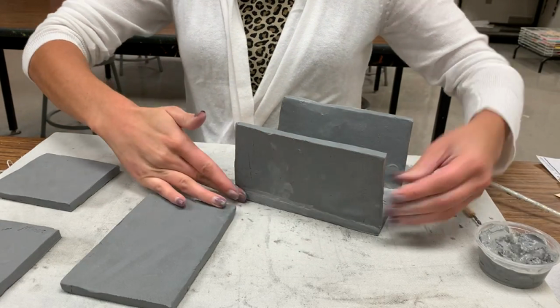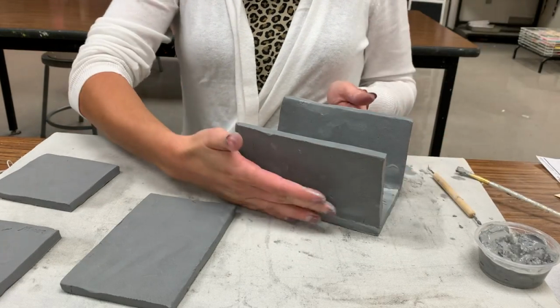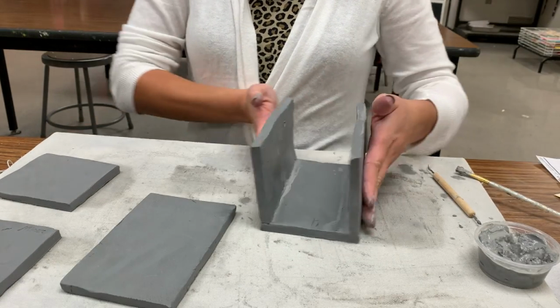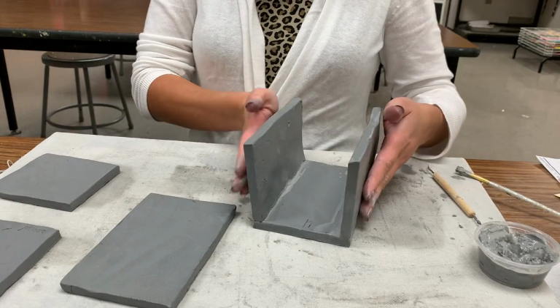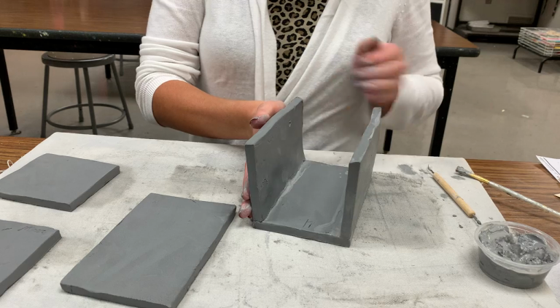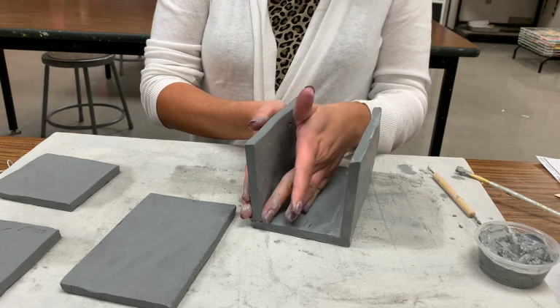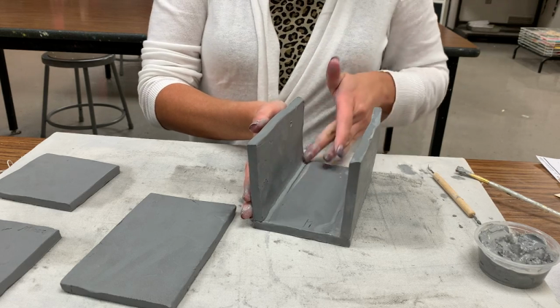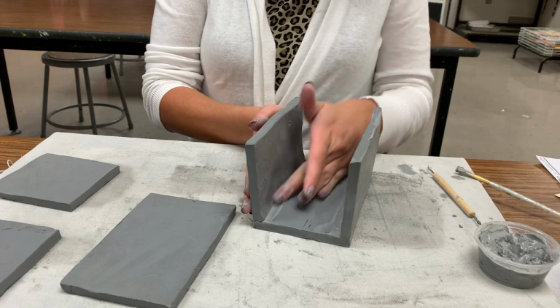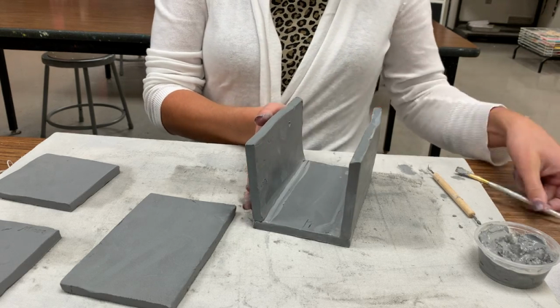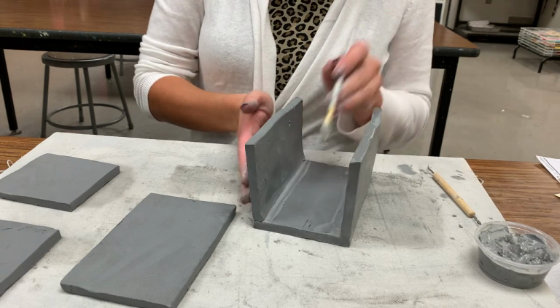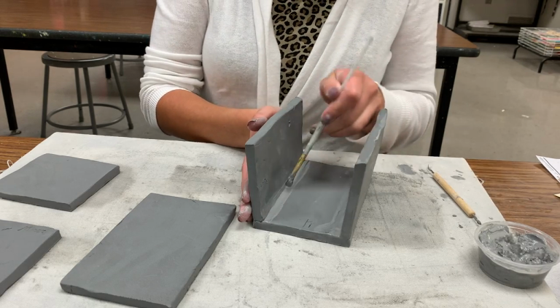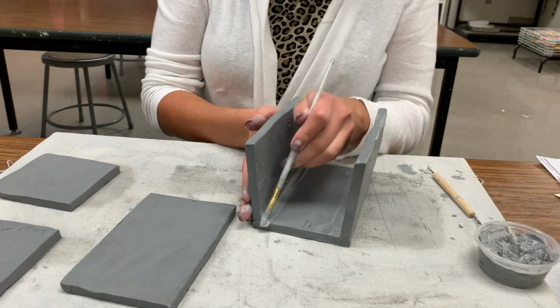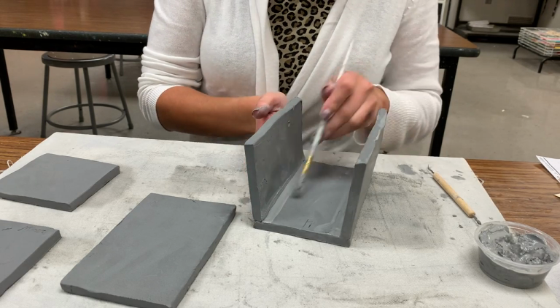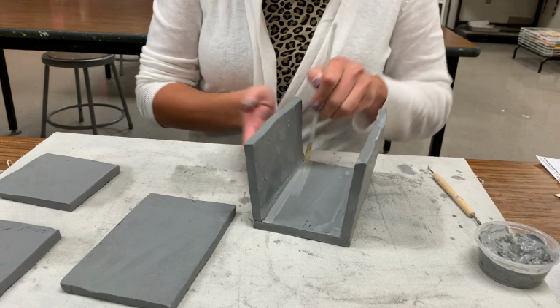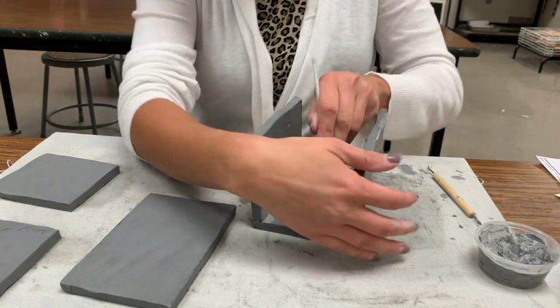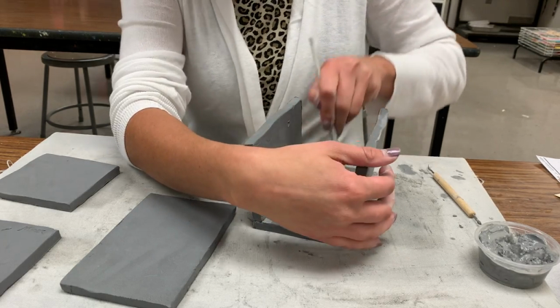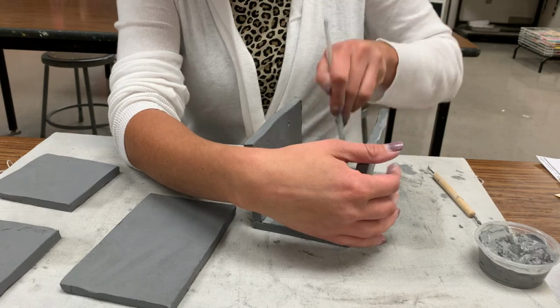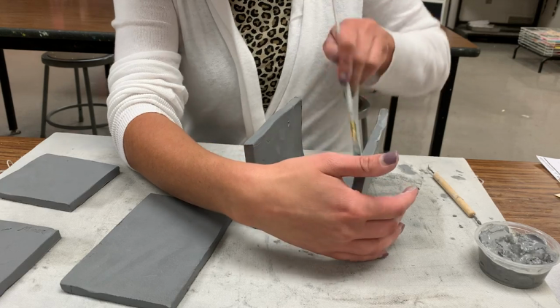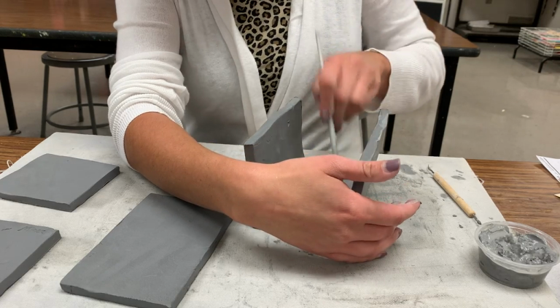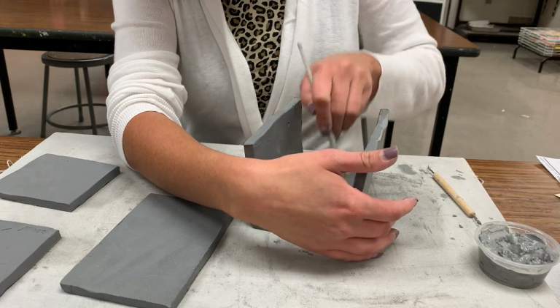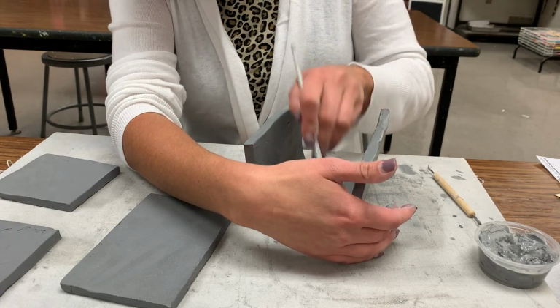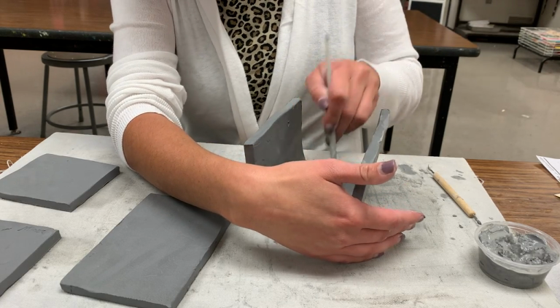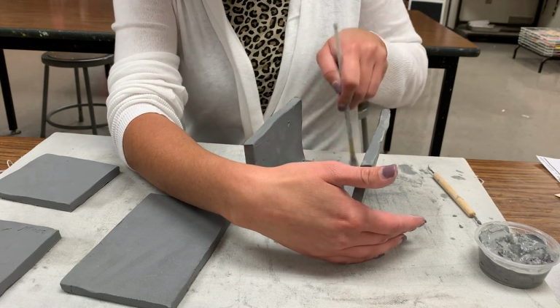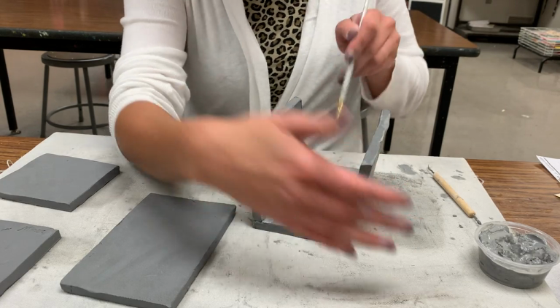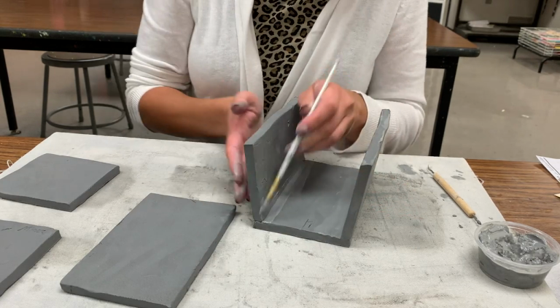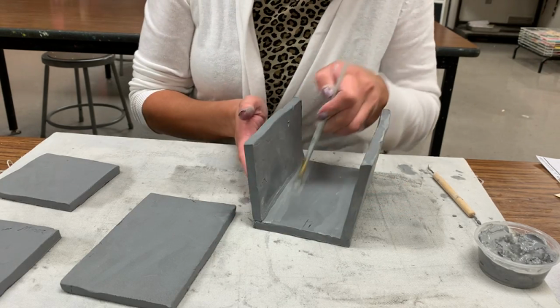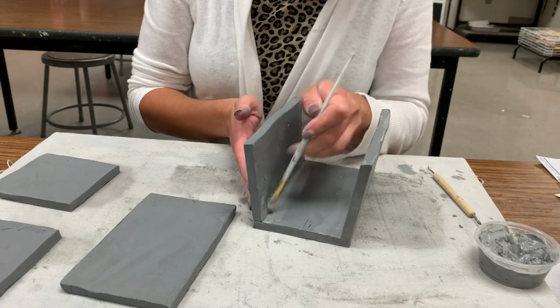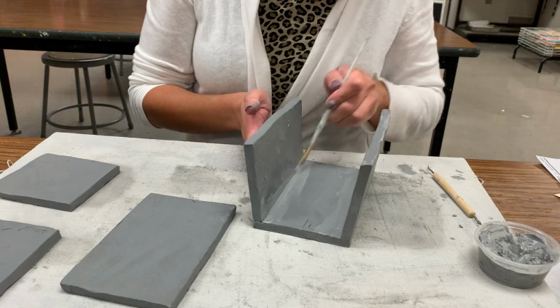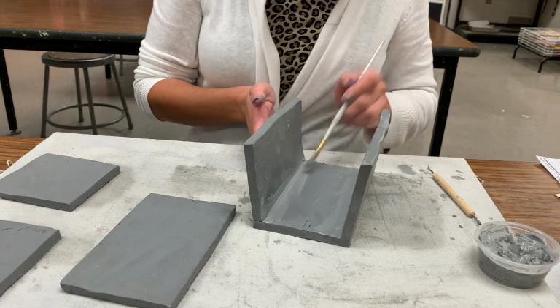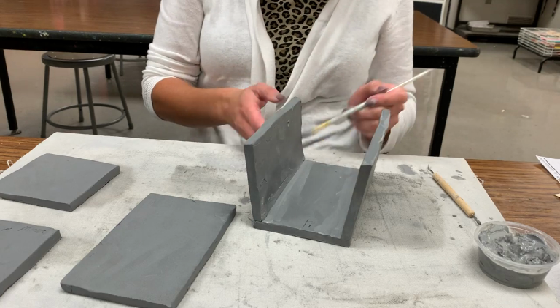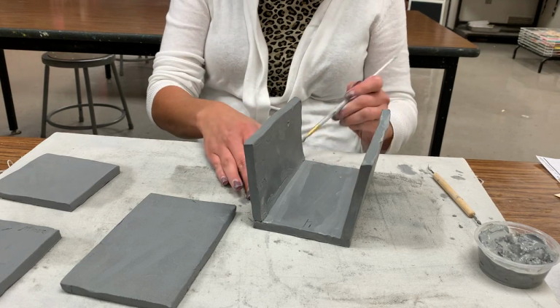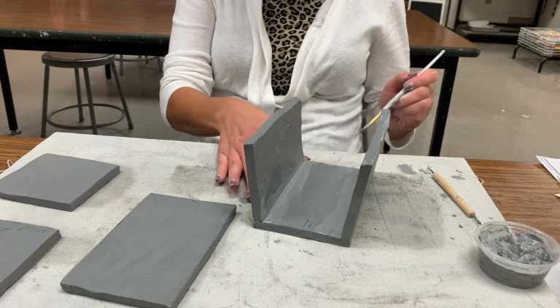I do take a little bit of time now and just smooth out the seam with either your fingers or your paintbrush. It will be harder to access these once you put your other wall on, so take a little time and do that here while you can reach them.